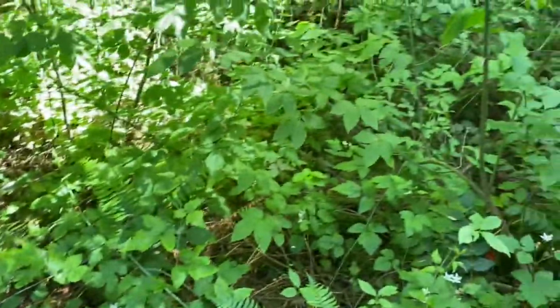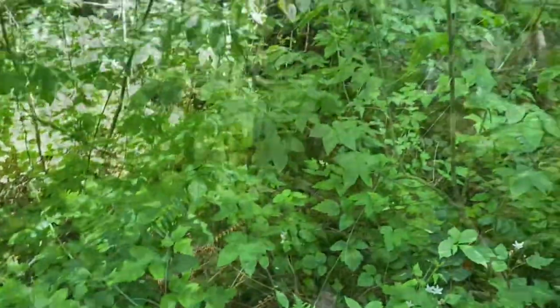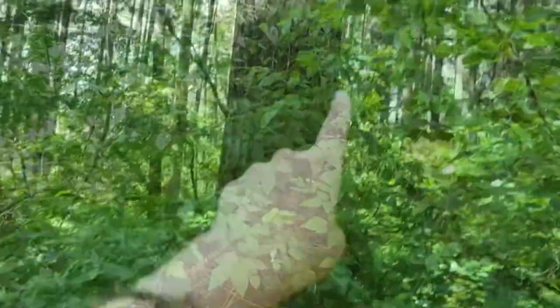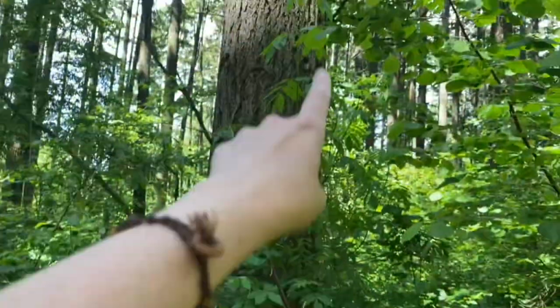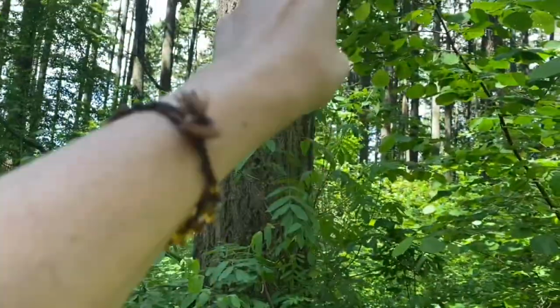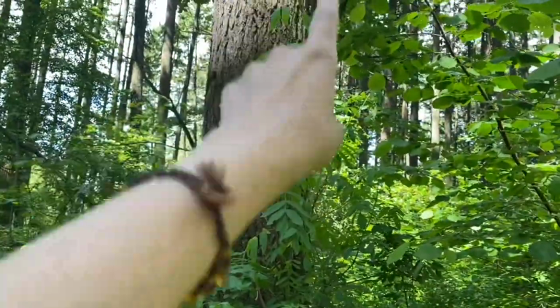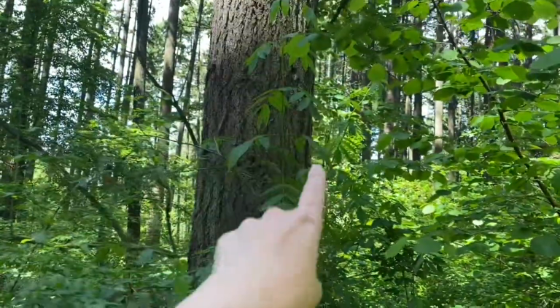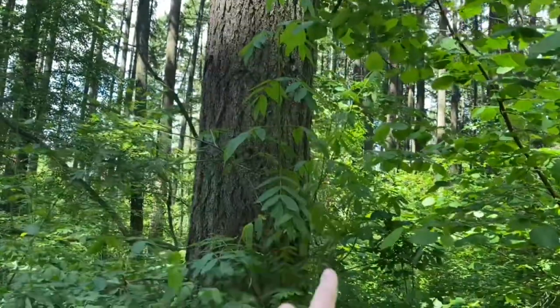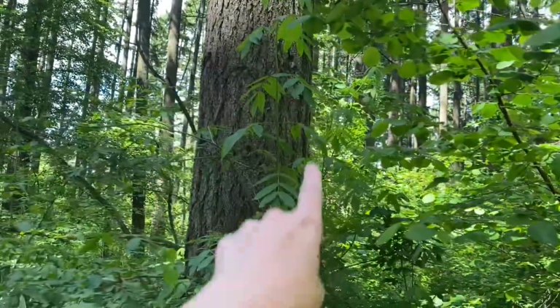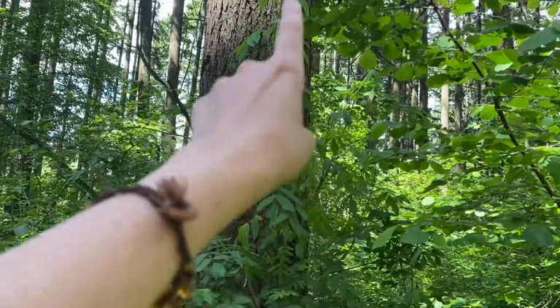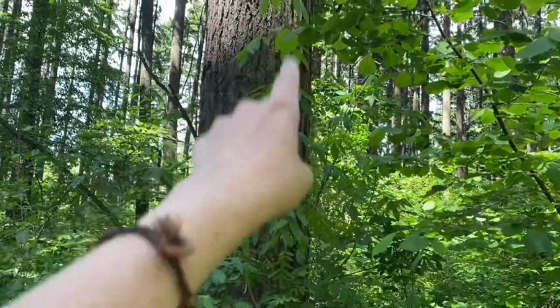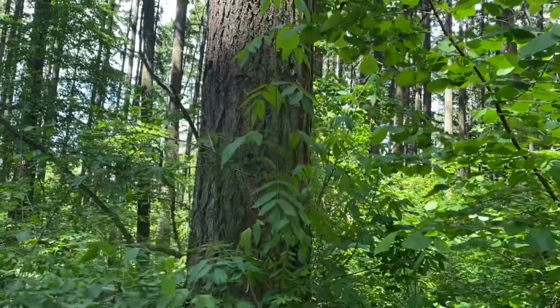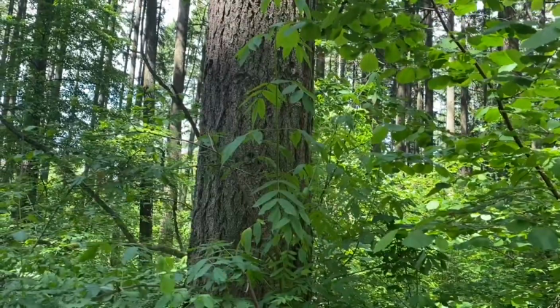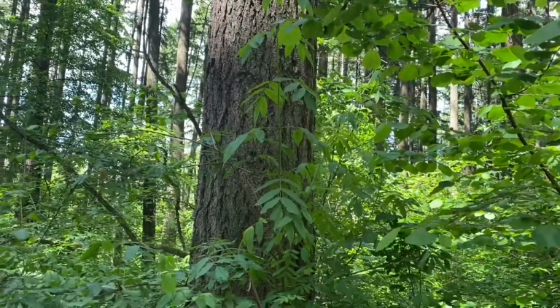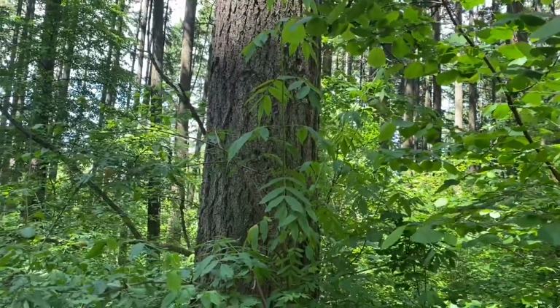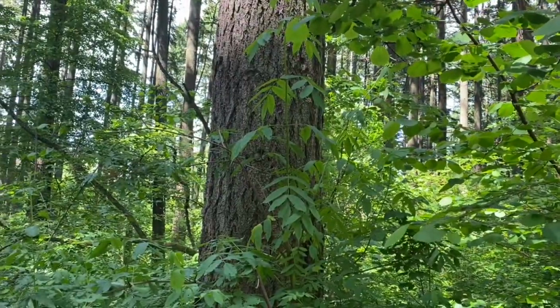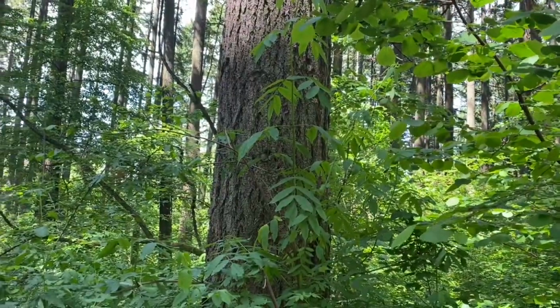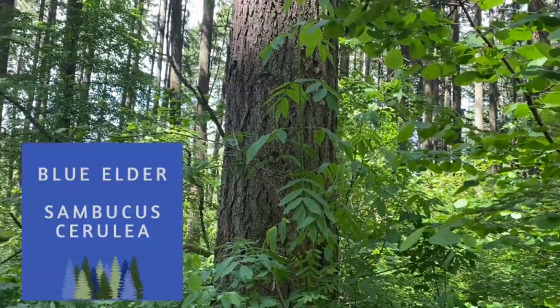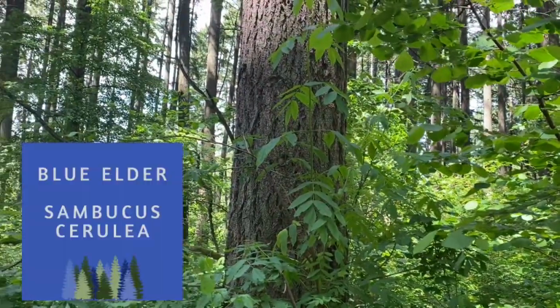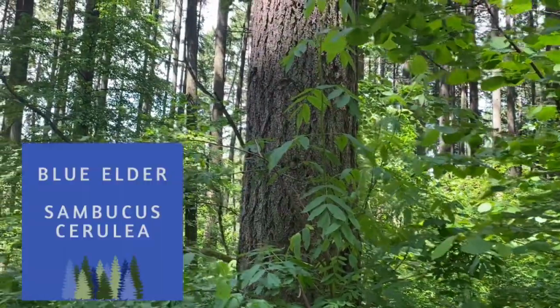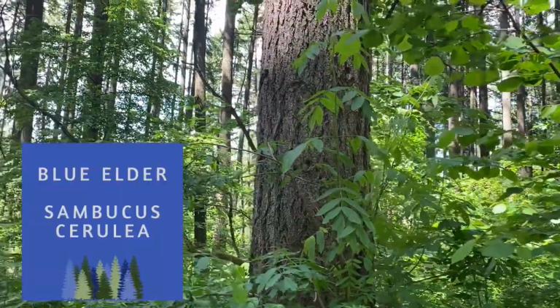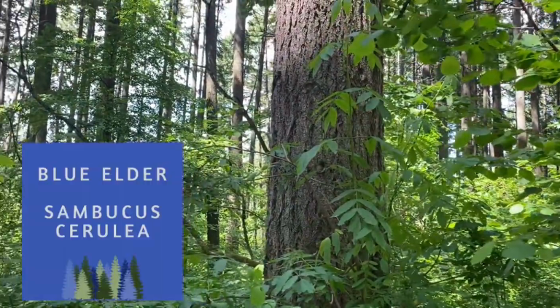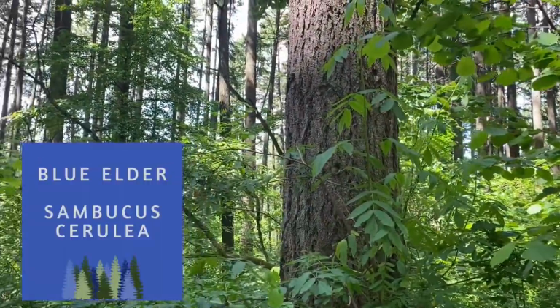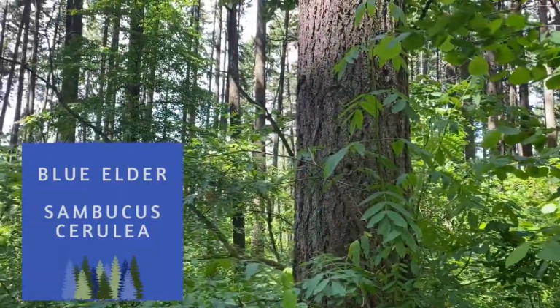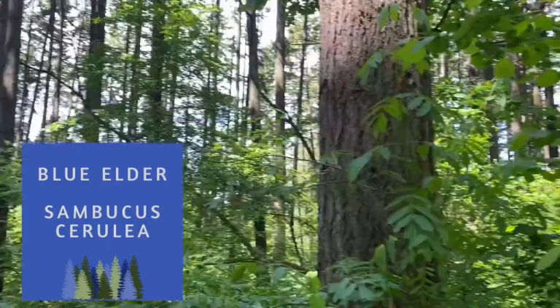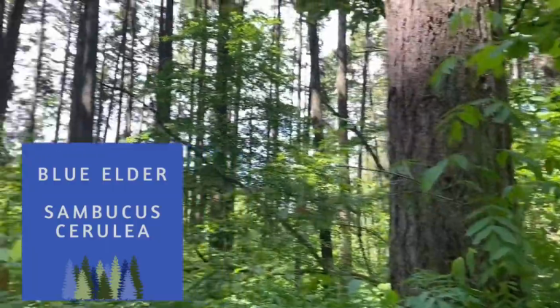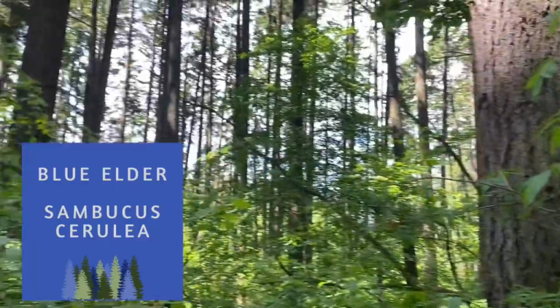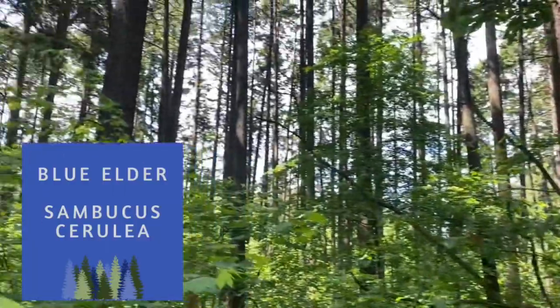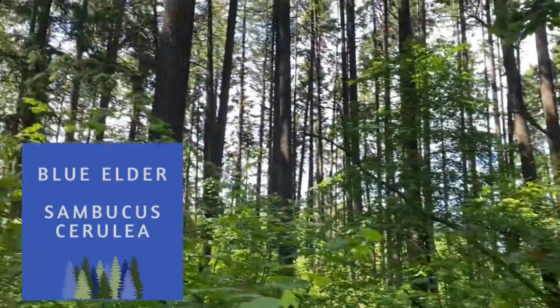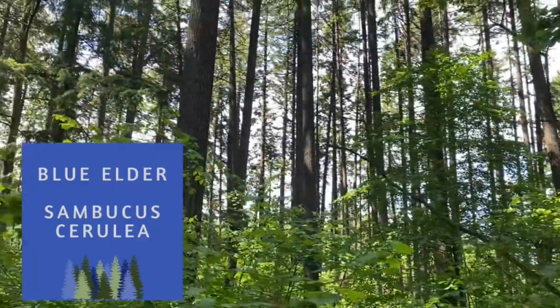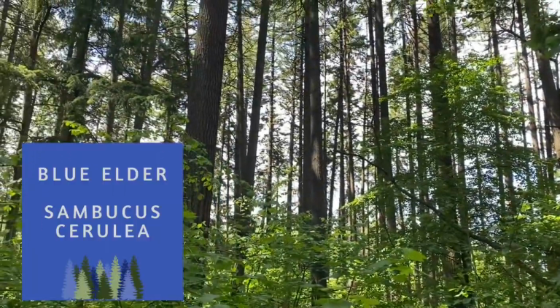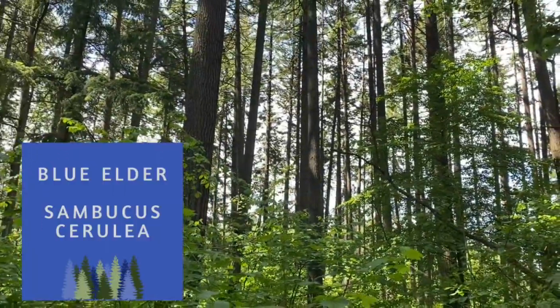You can see here there's native elderberries. Sambucus cerulea is native in the Pacific Northwest. They do get up to 25 feet tall, but they do thrive in the understory like this.